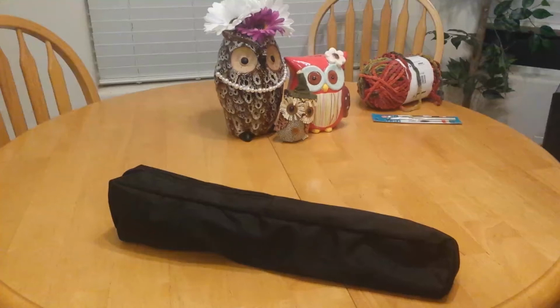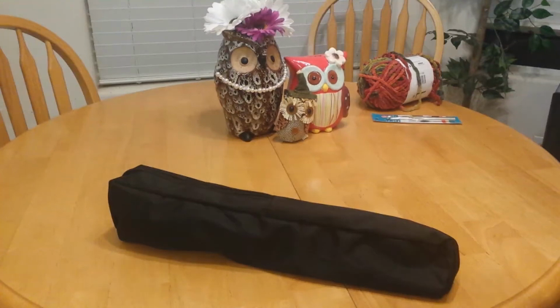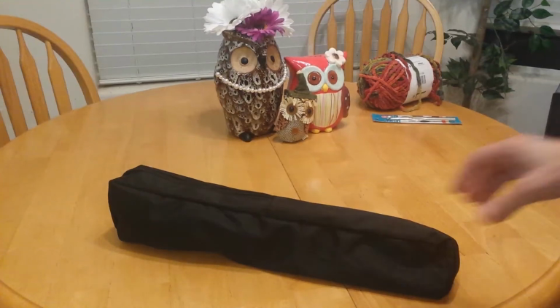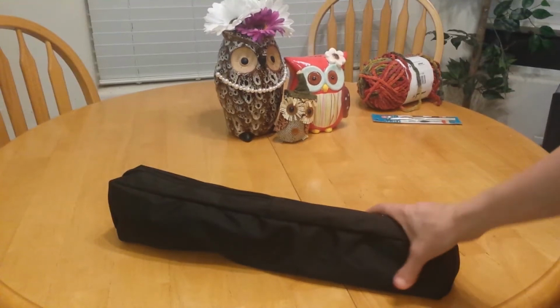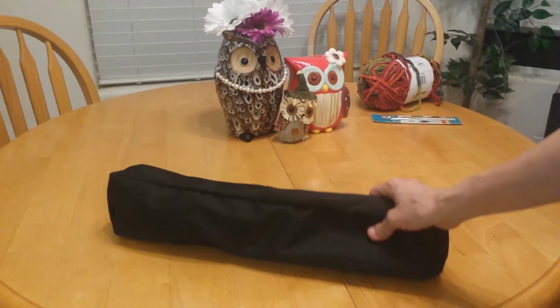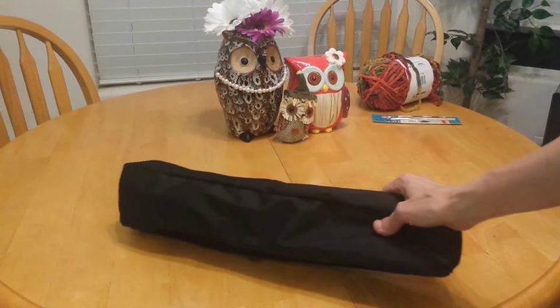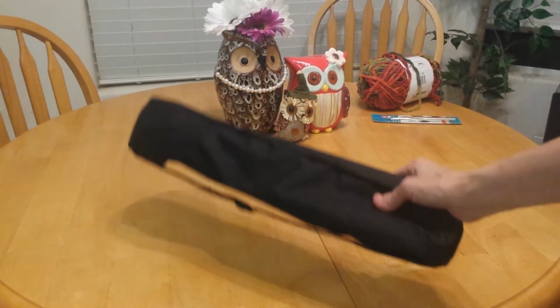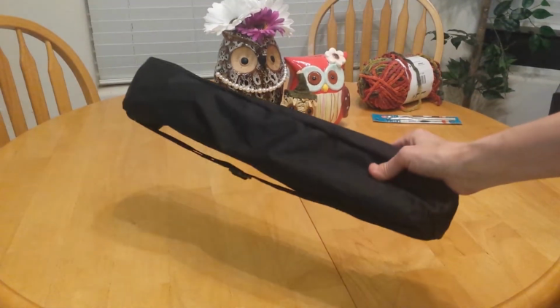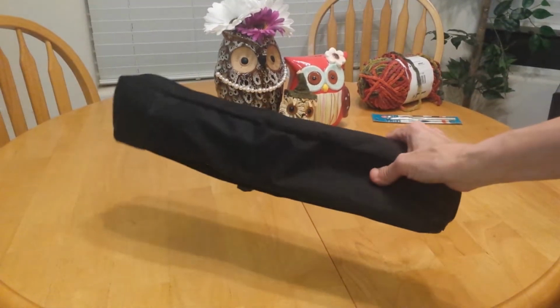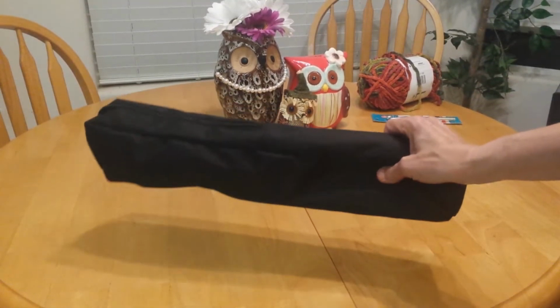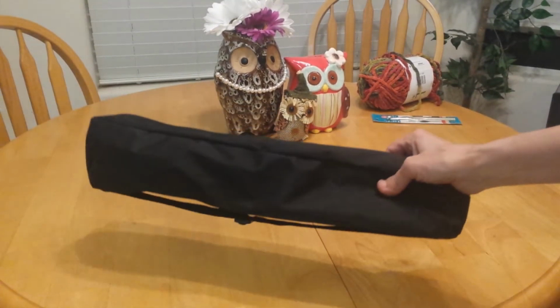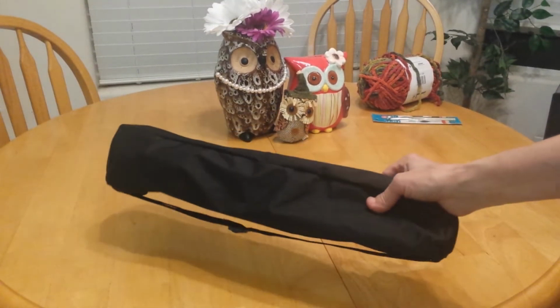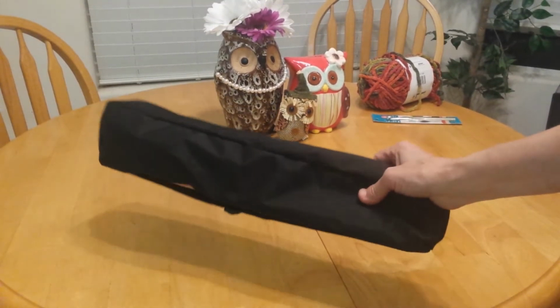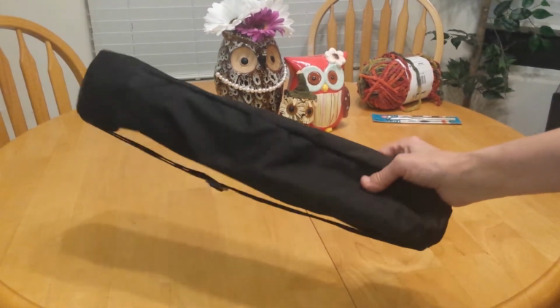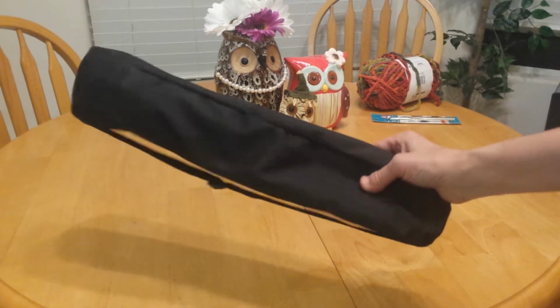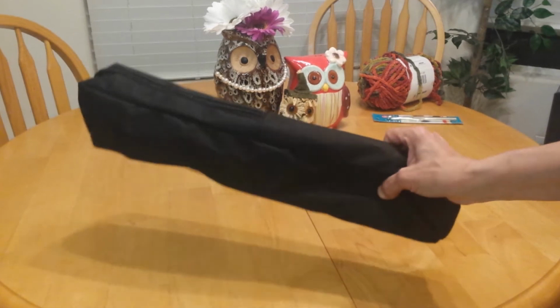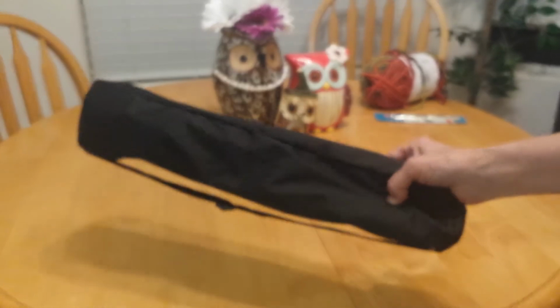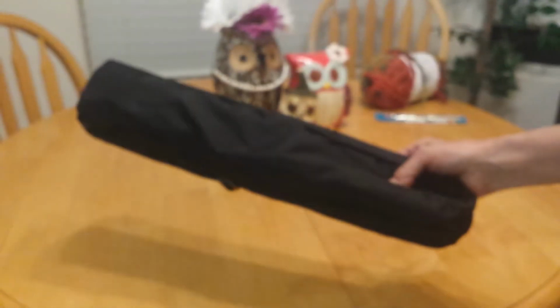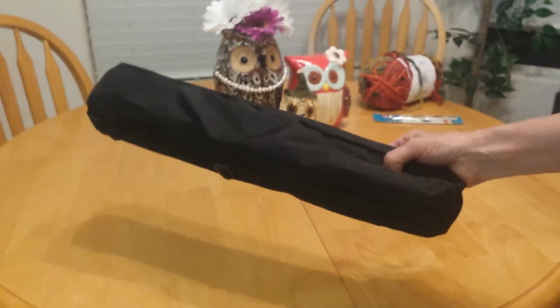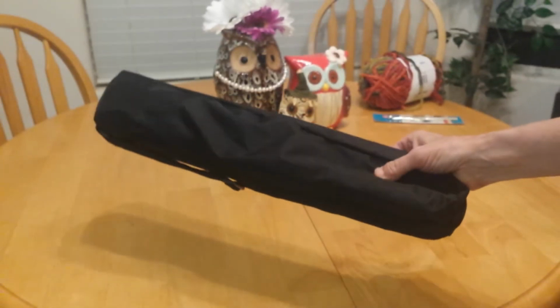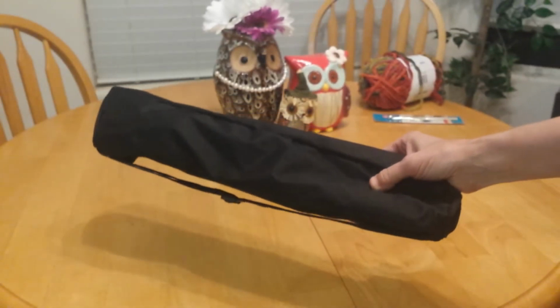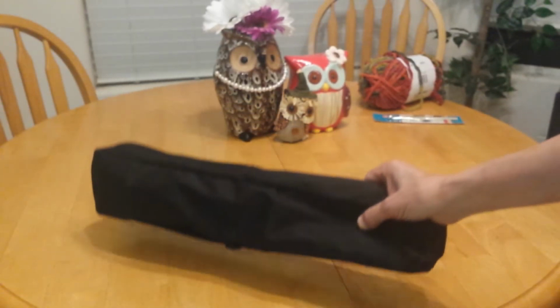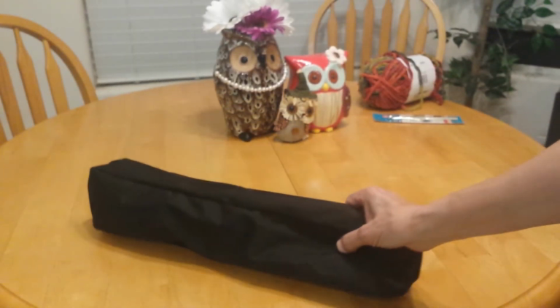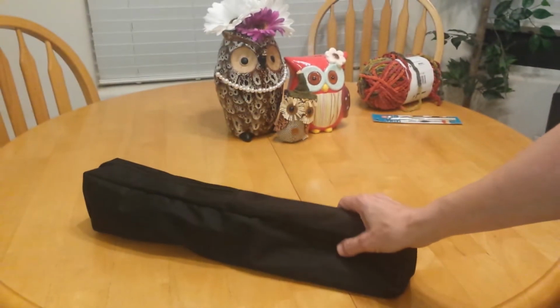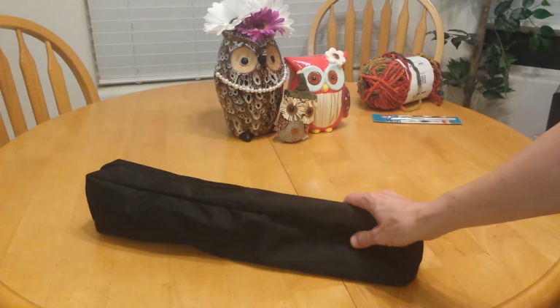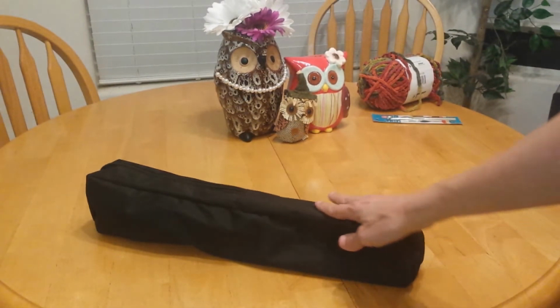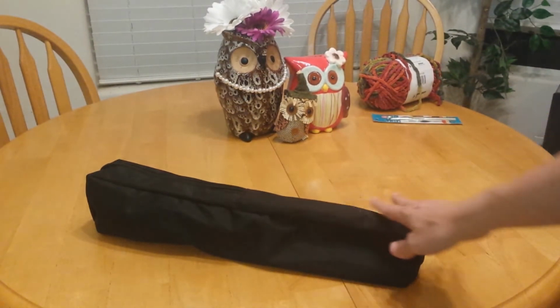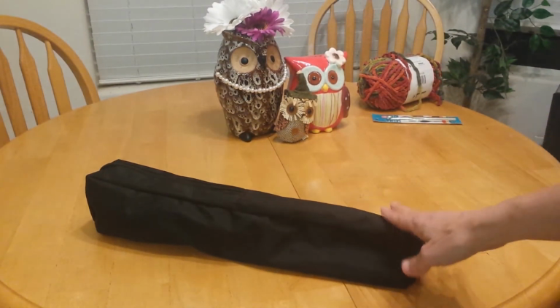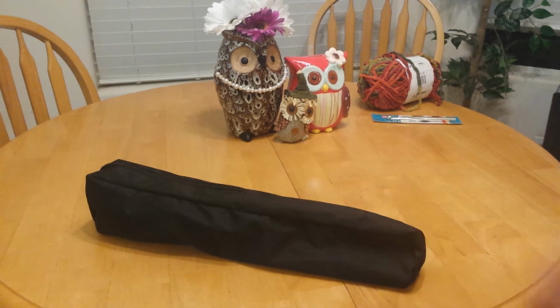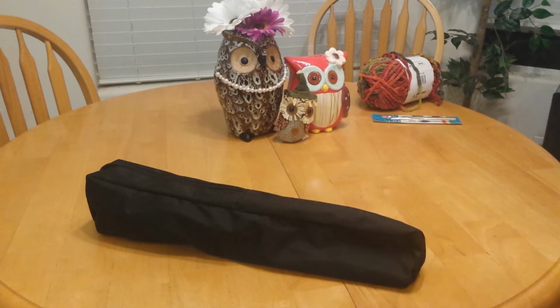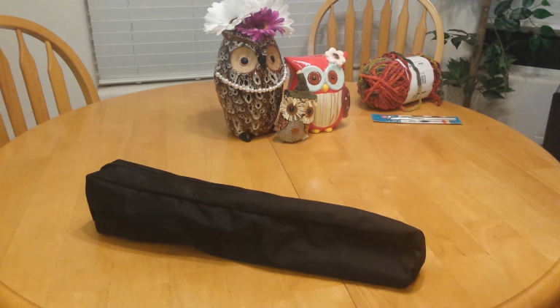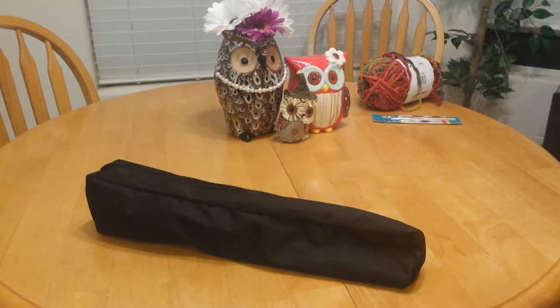Take a look at the Amazon Basics 50 inch tripod. It comes in a nice little nylon case. It's about 17 inches long when collapsed.